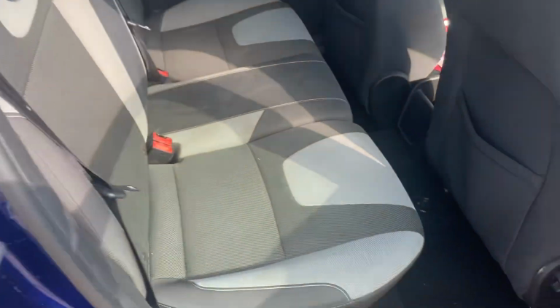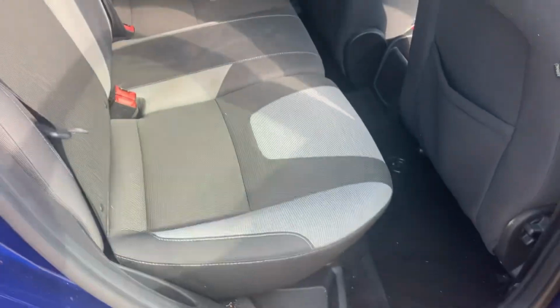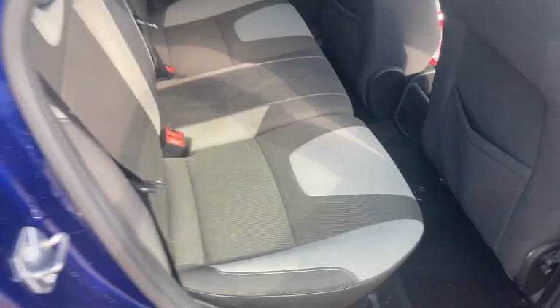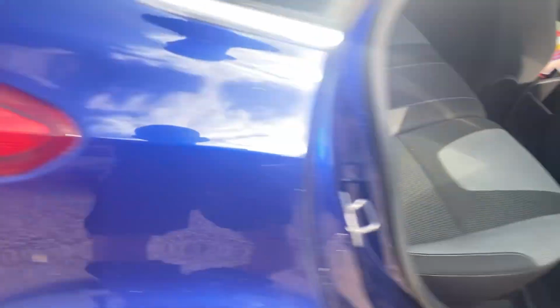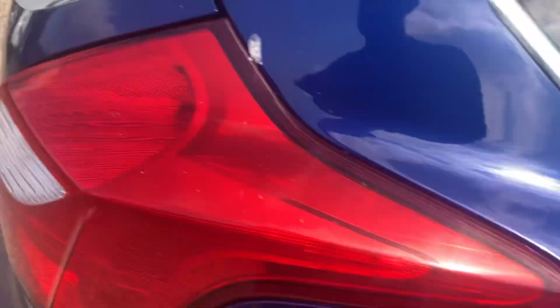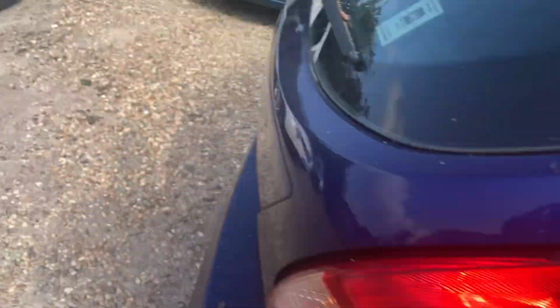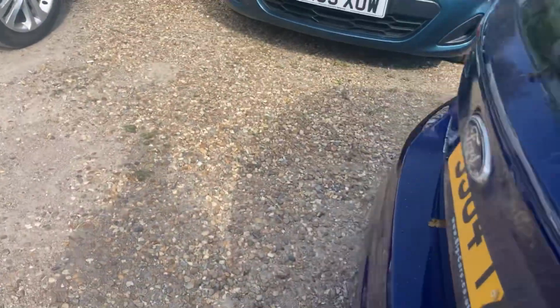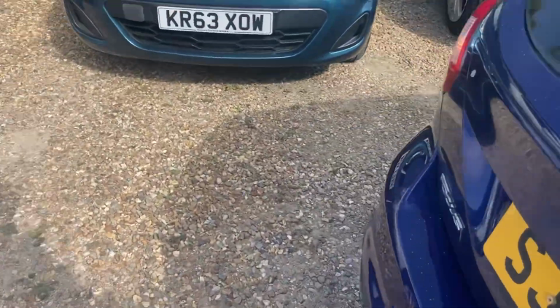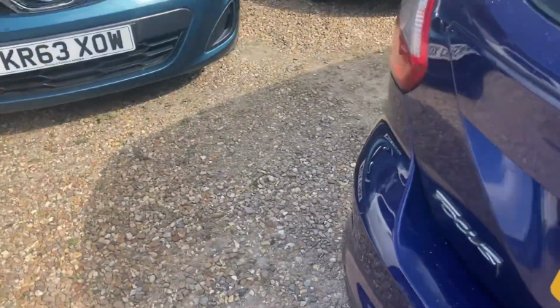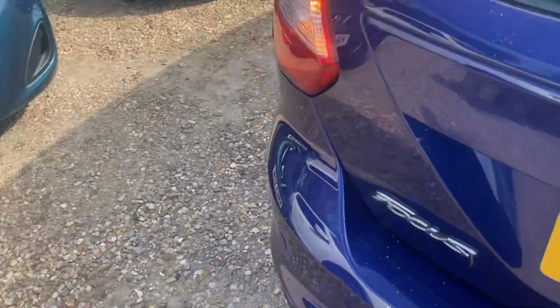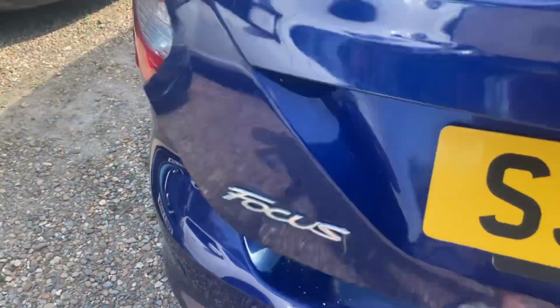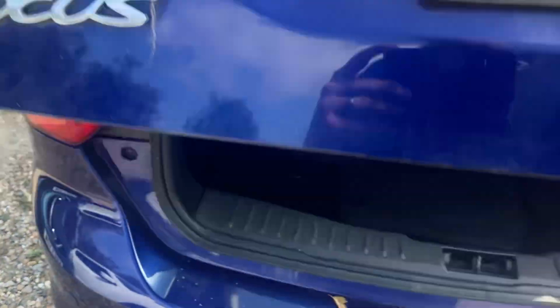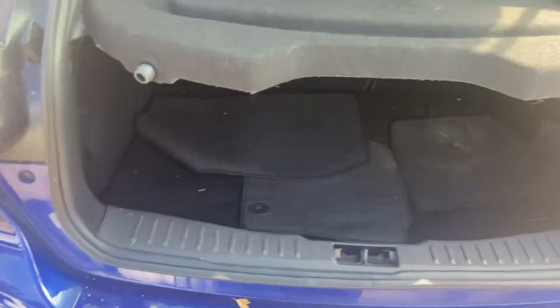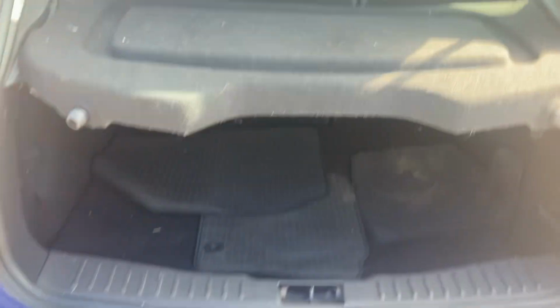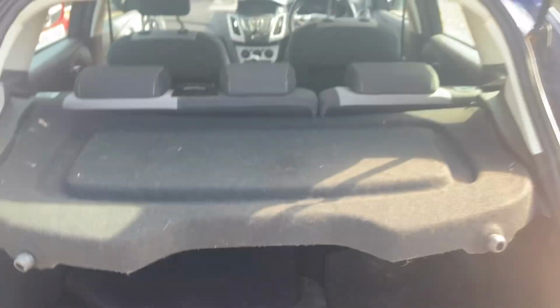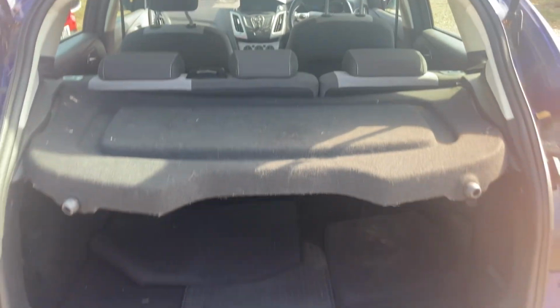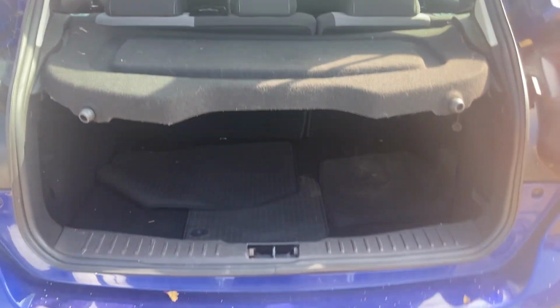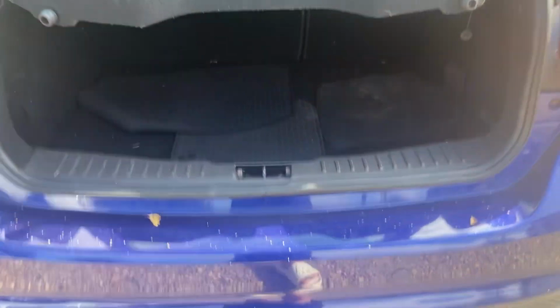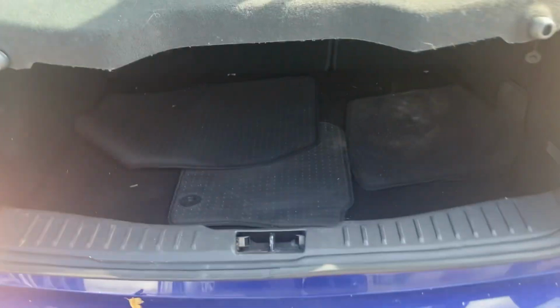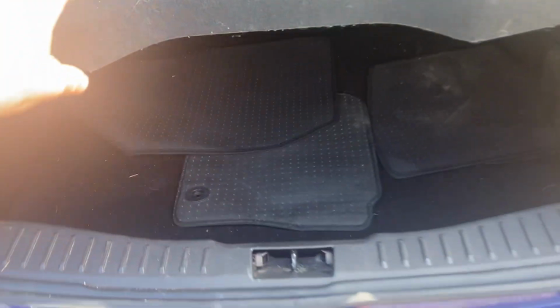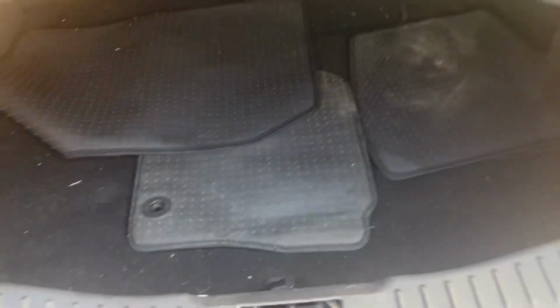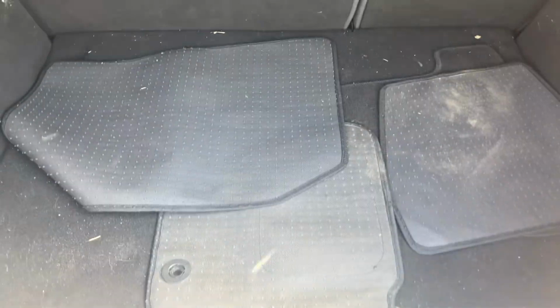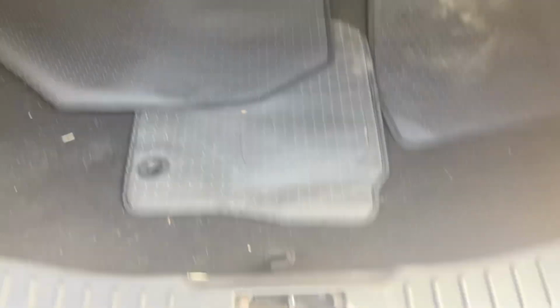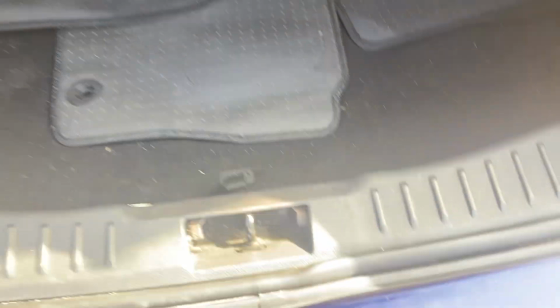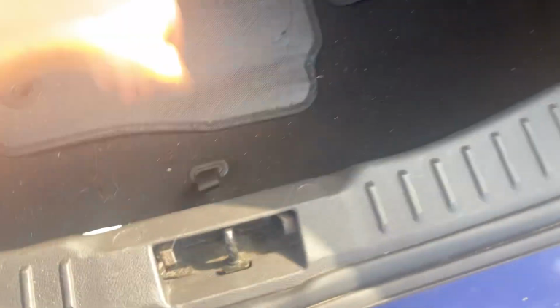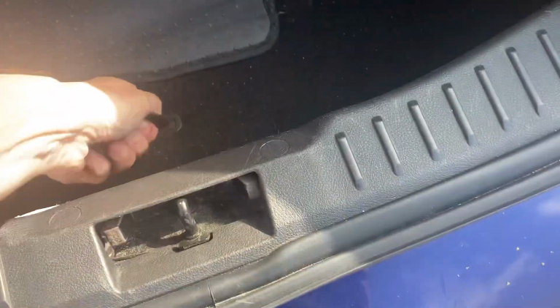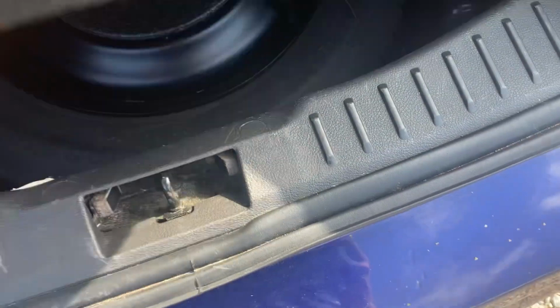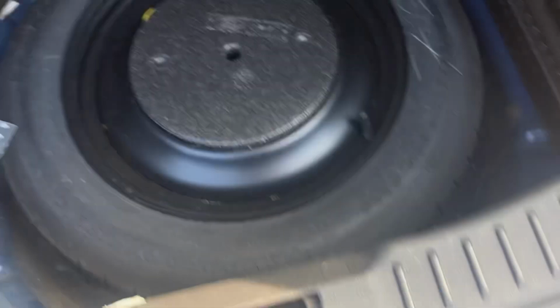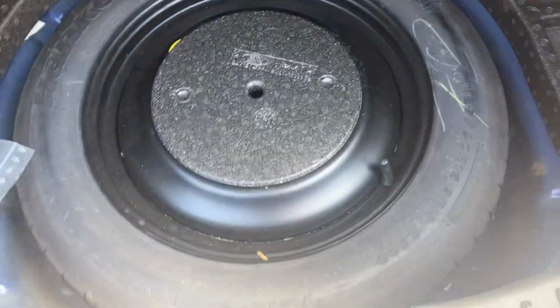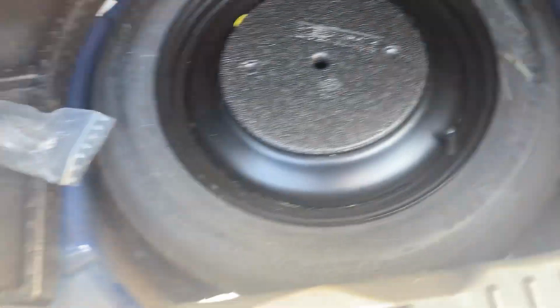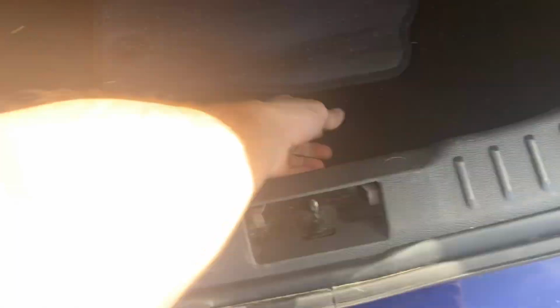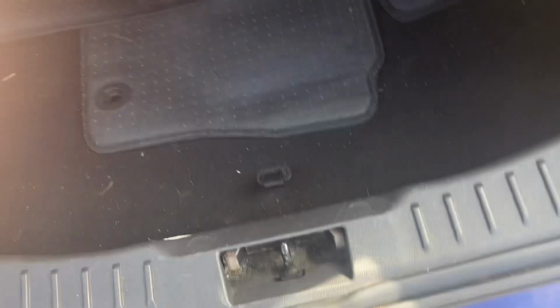The interior is just okay — it's average, I'm not going to say it's perfect because it's not. Good boot size, parcel shelf is present and mats are present. The parcel shelf has fallen down slightly, but your spare wheel is in there which is great.